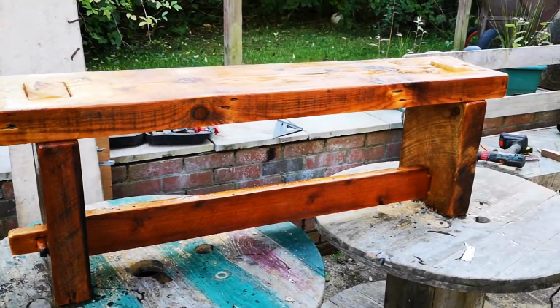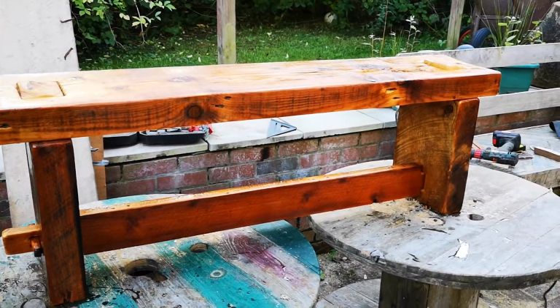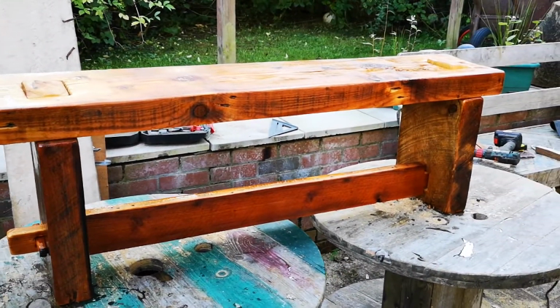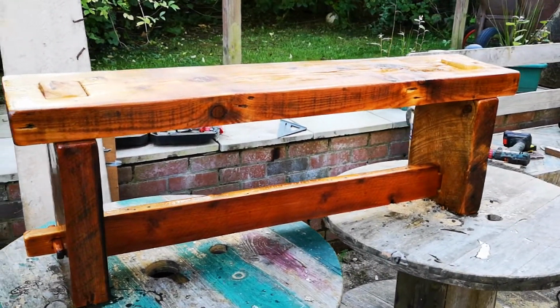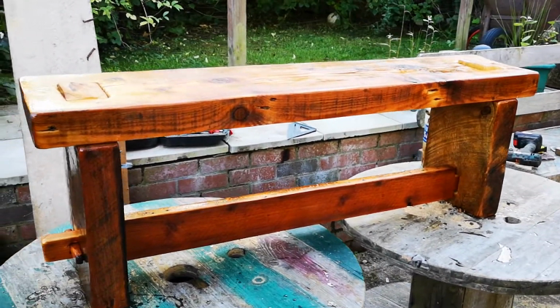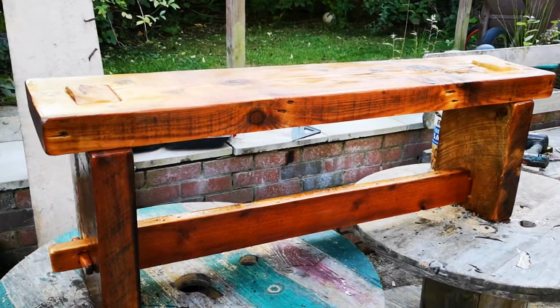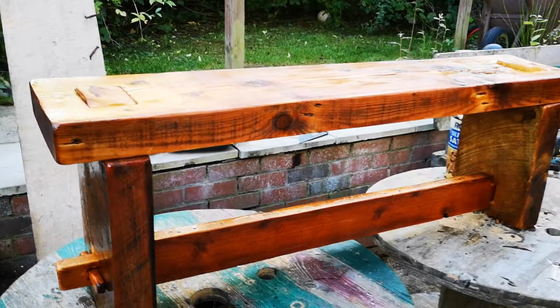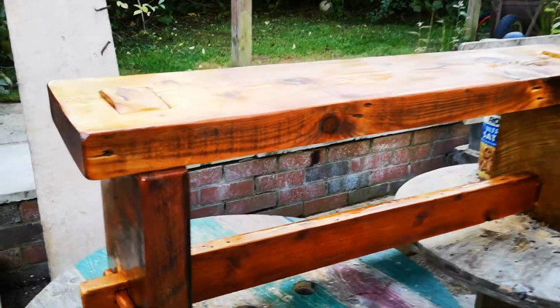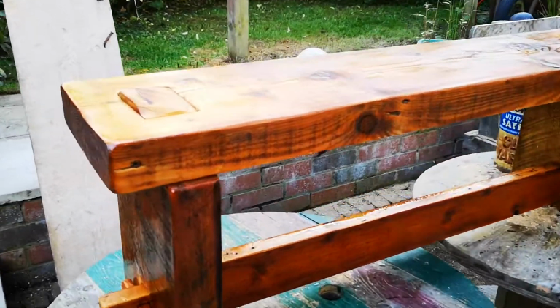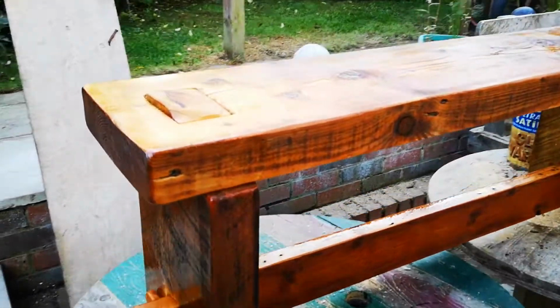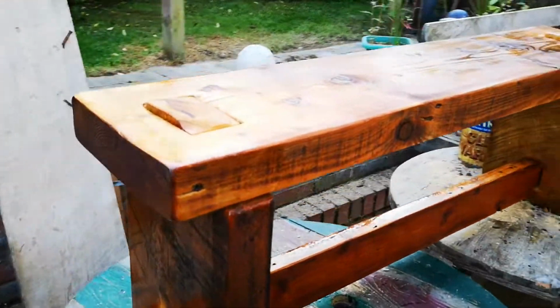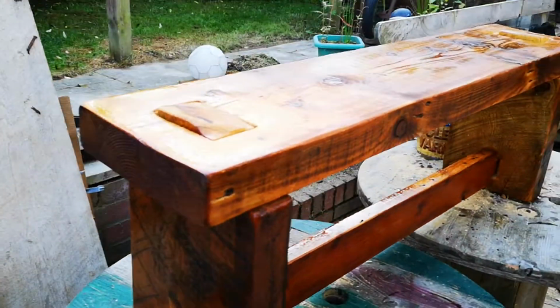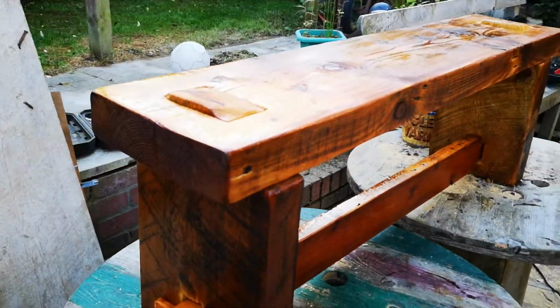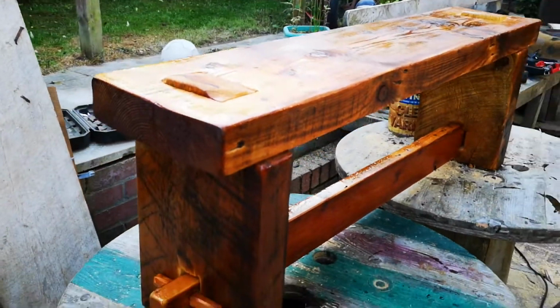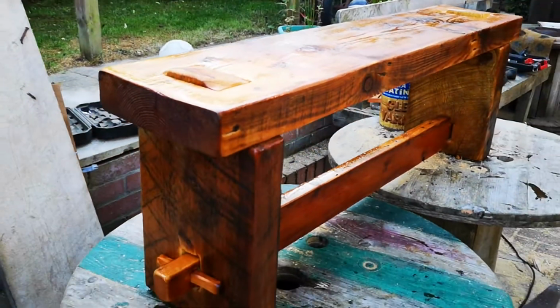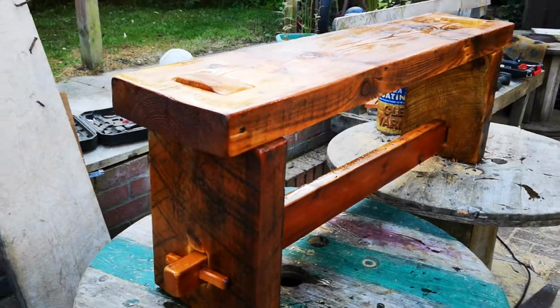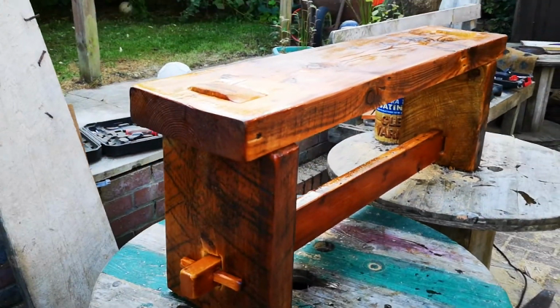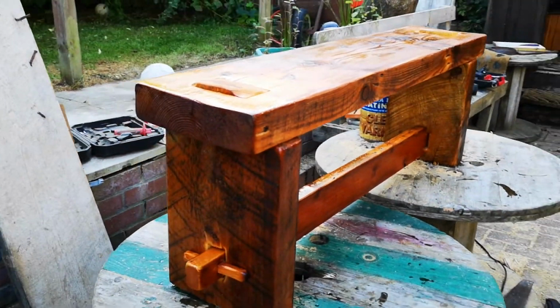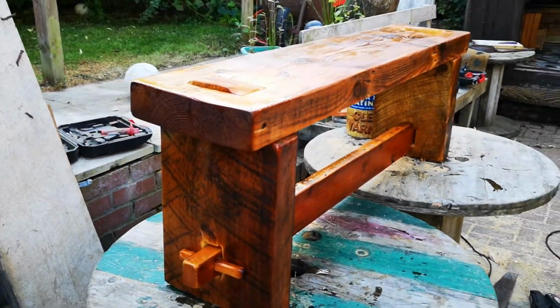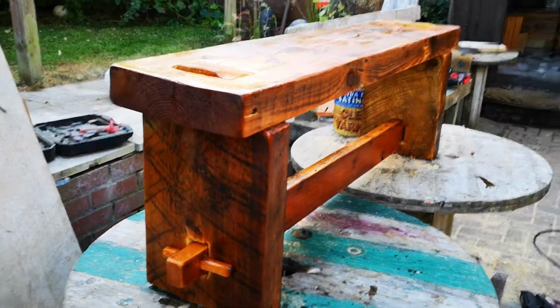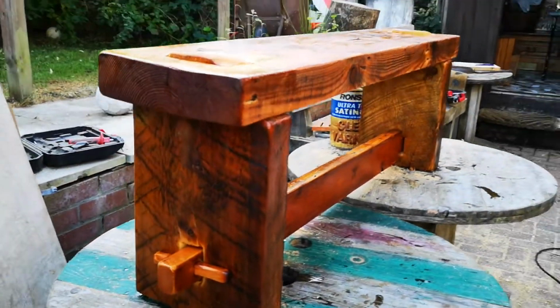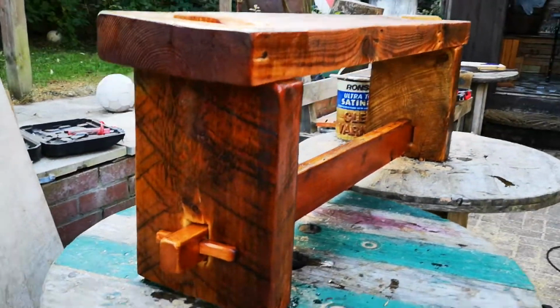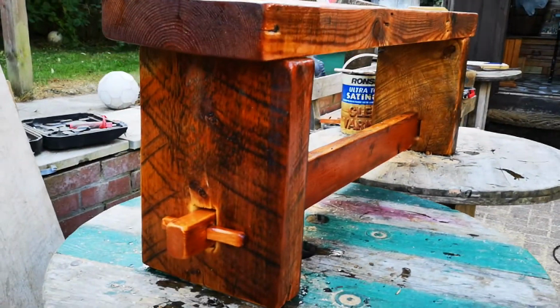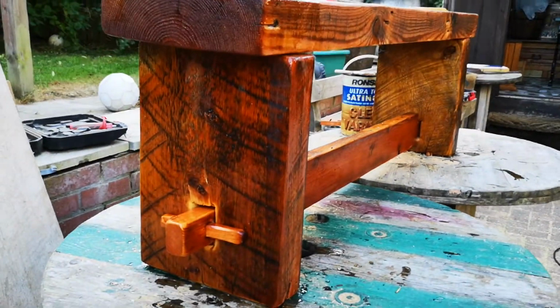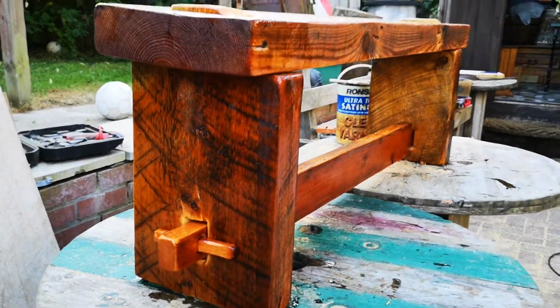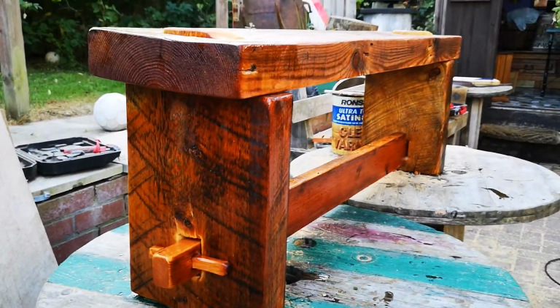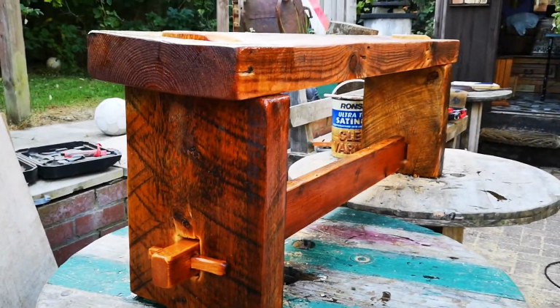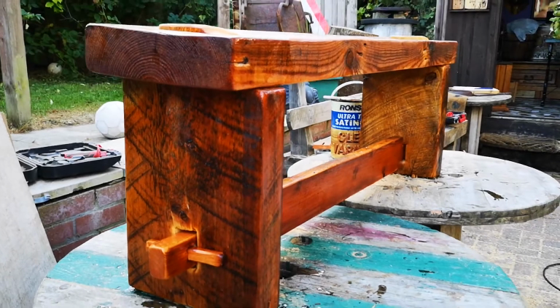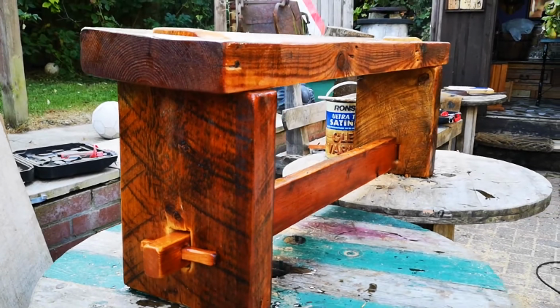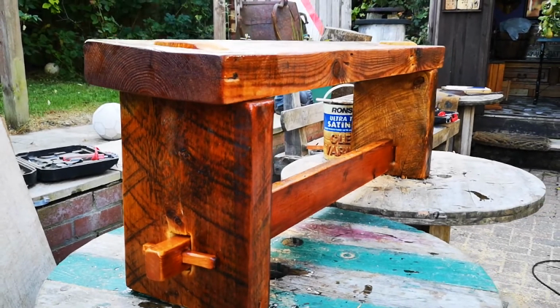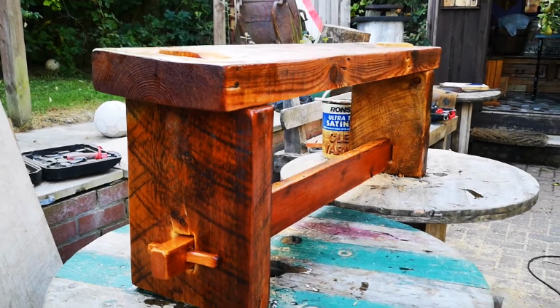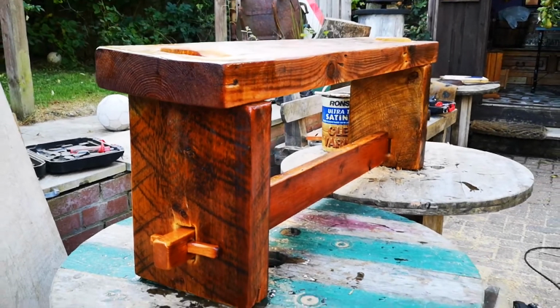So there it is — the finished bench. It turned out well. Relatively simple project and yet it looks quite good.